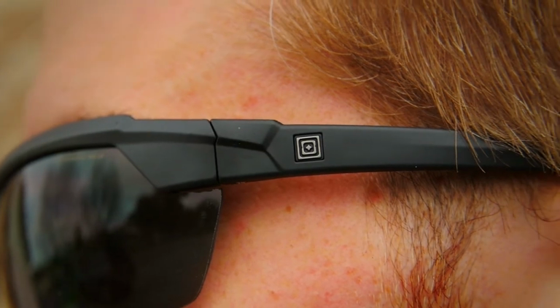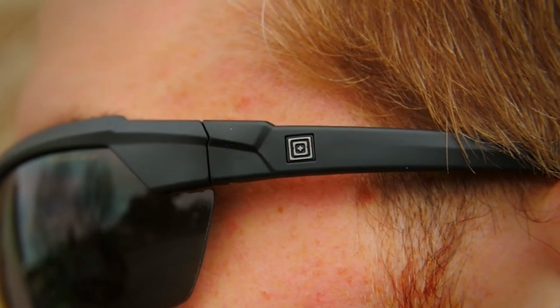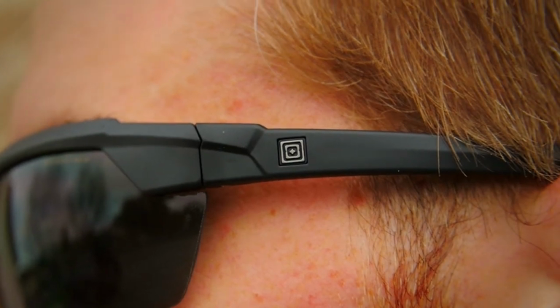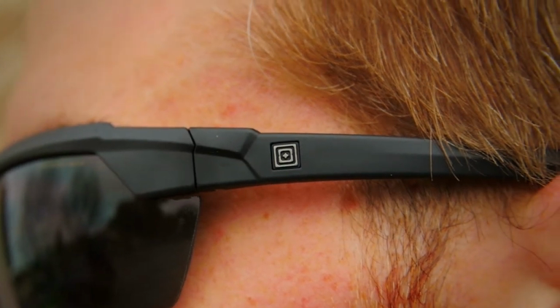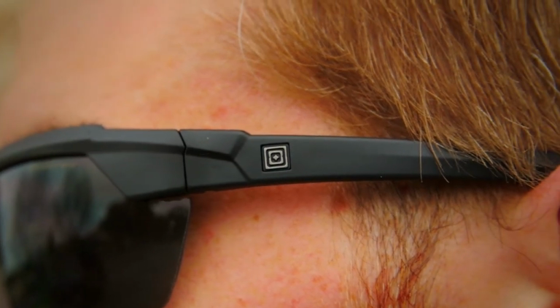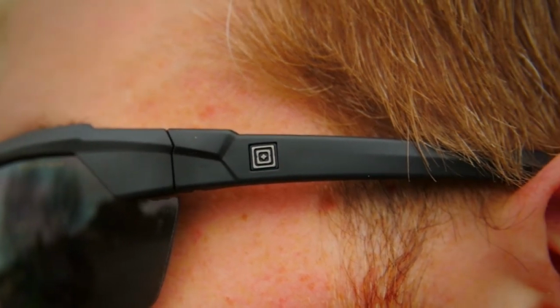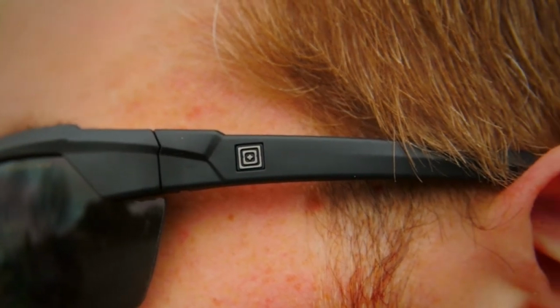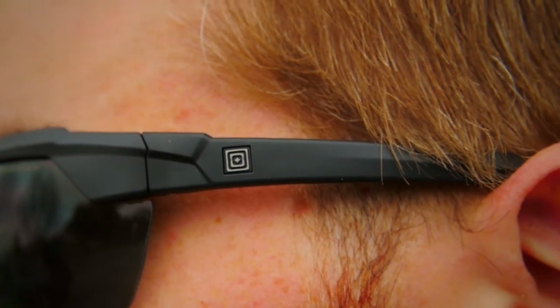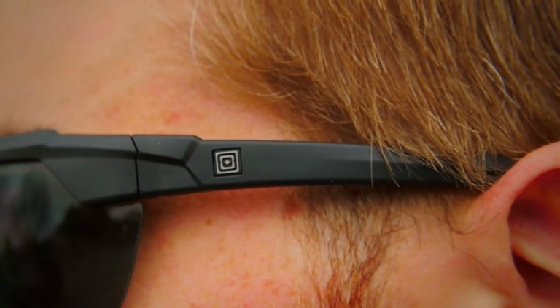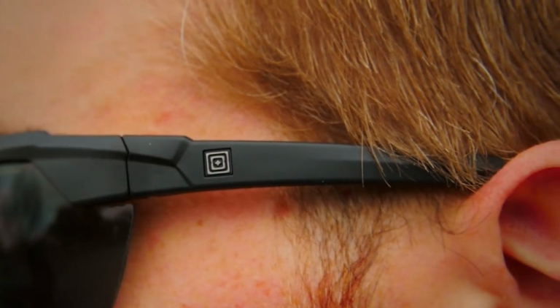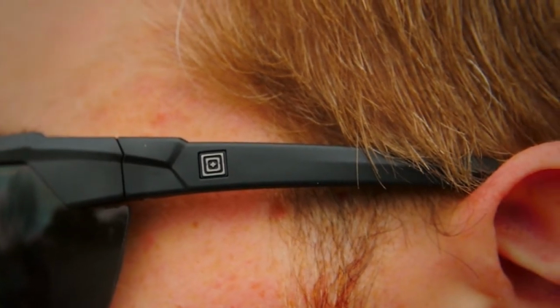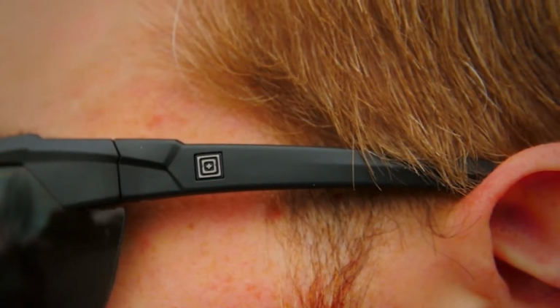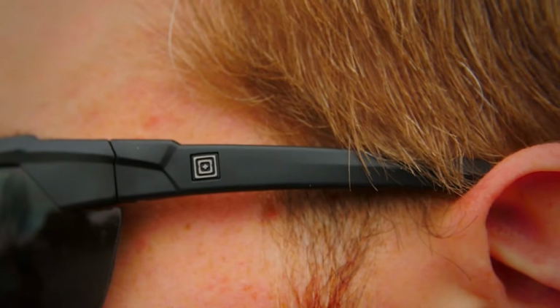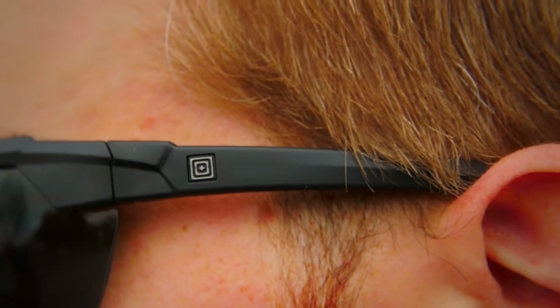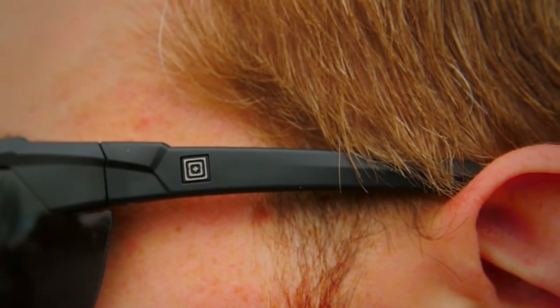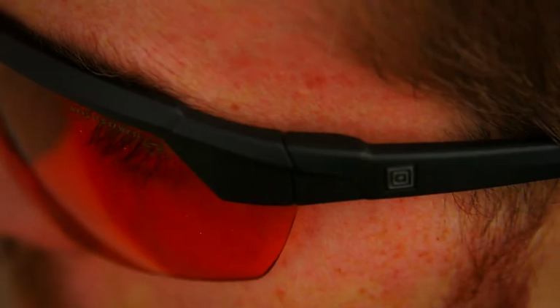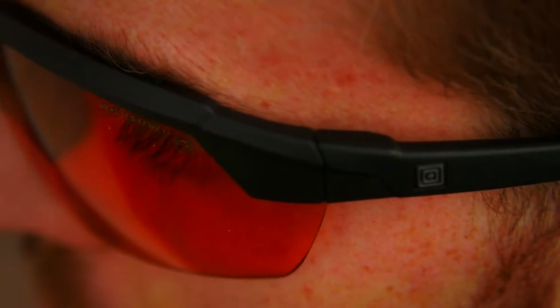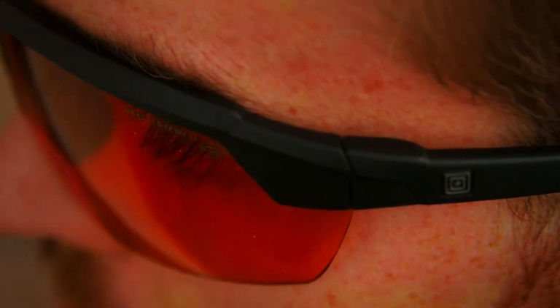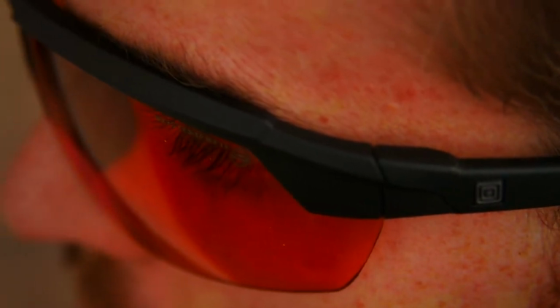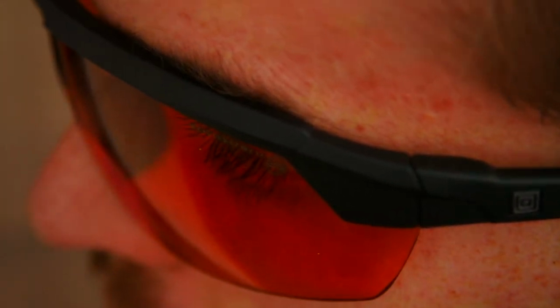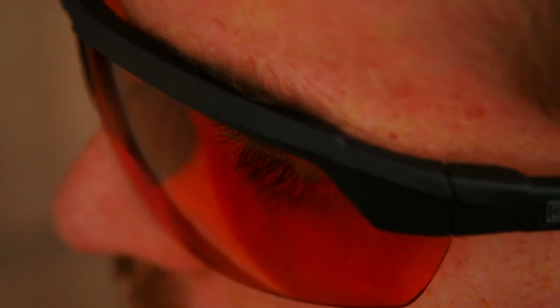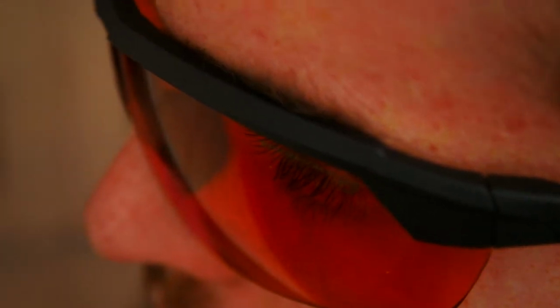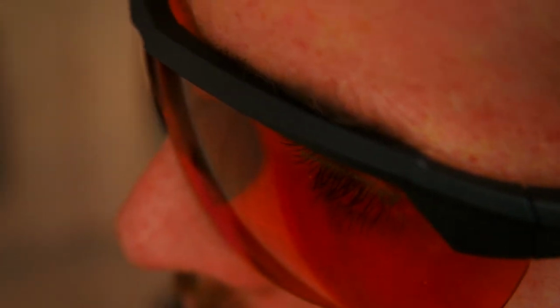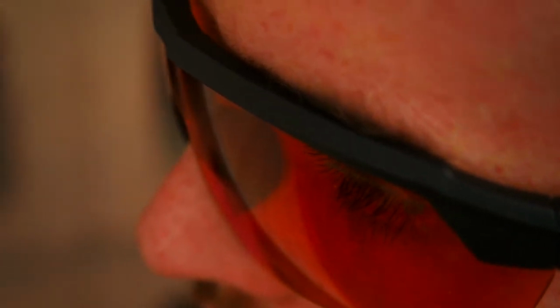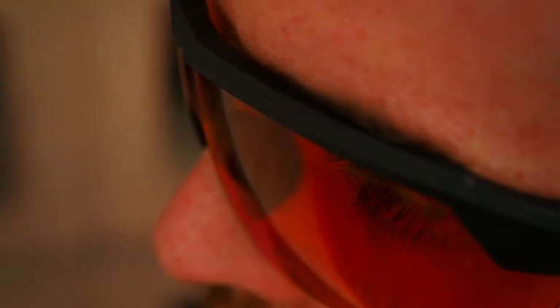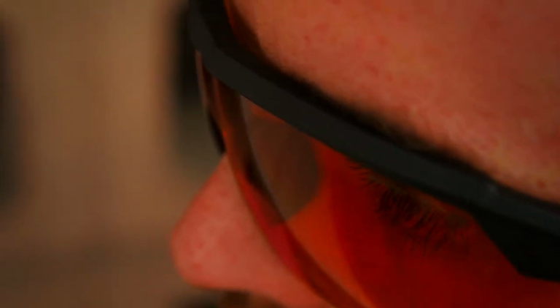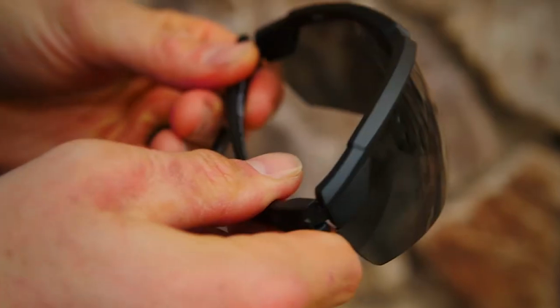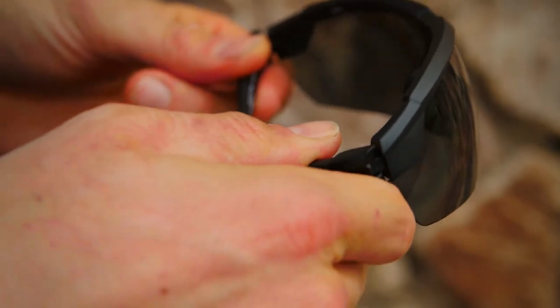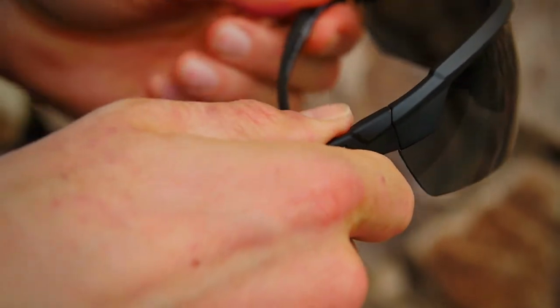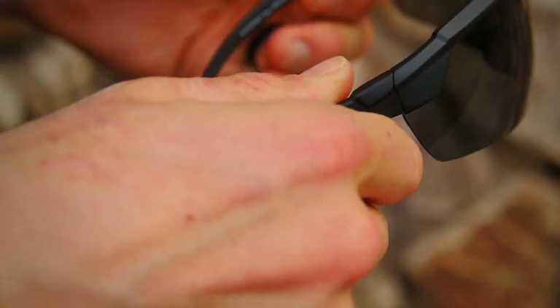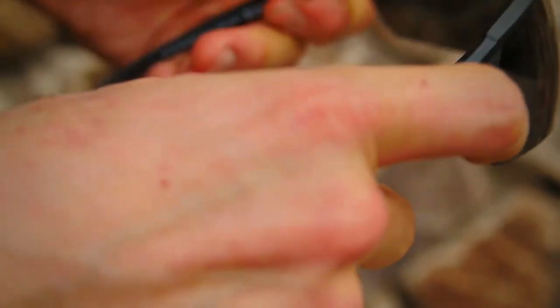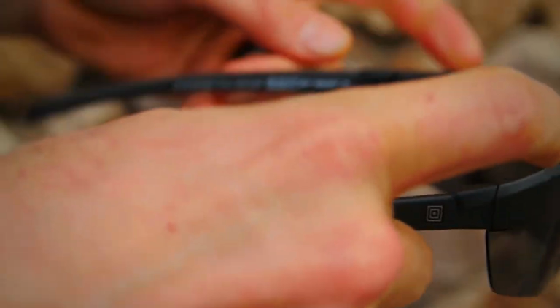Thinner temples make the XLR range-friendly for ear protection and daily use with comms equipment. Our rigorous quality standards on both safety and performance ensure that your new eyewear will provide maximum ballistic protection and lasting durability in any setting.